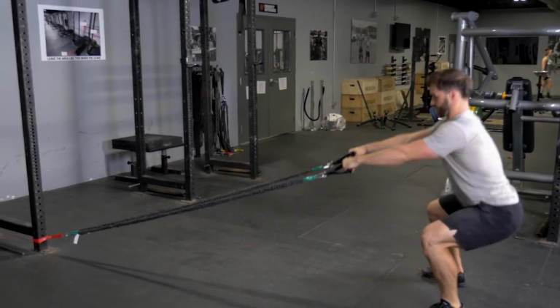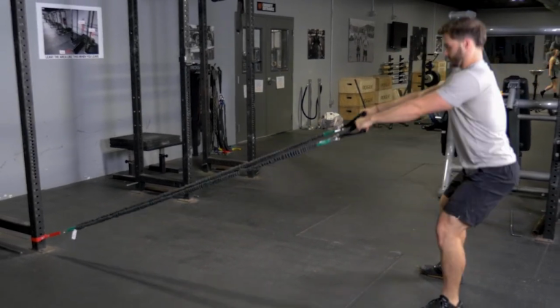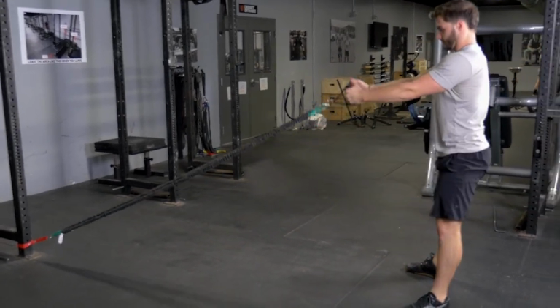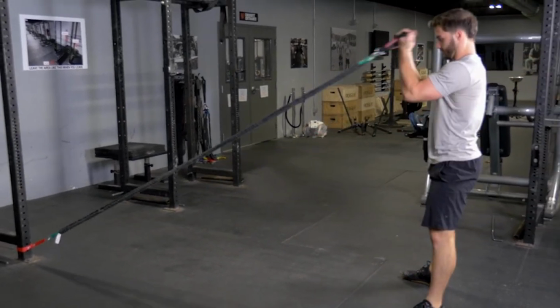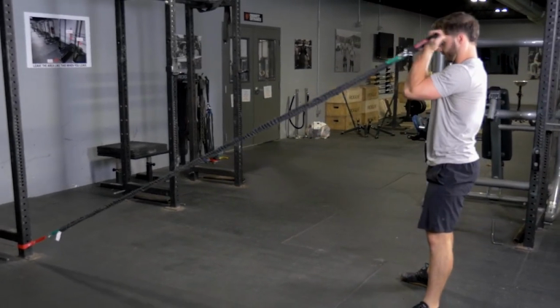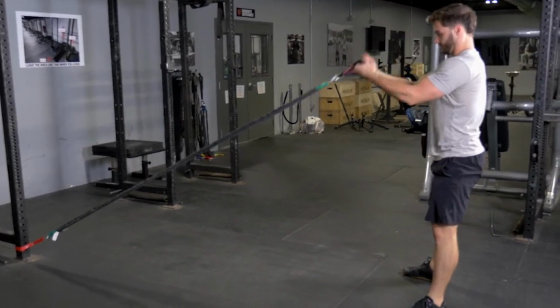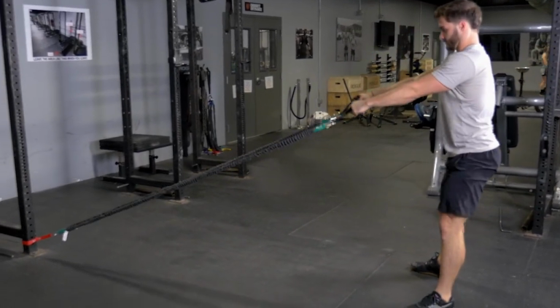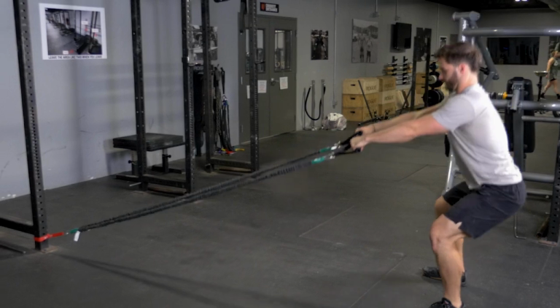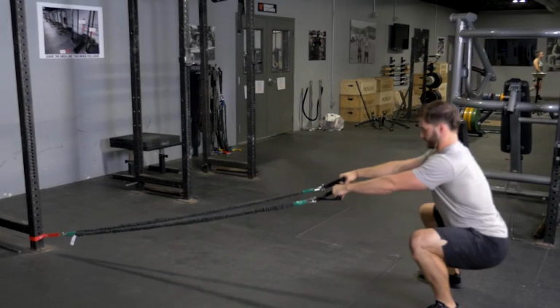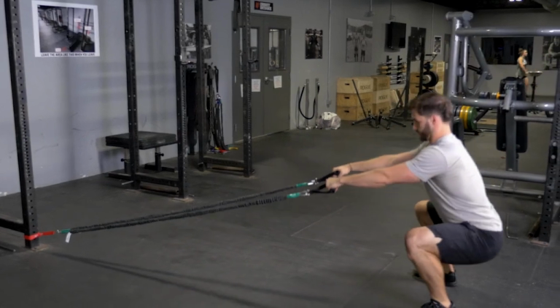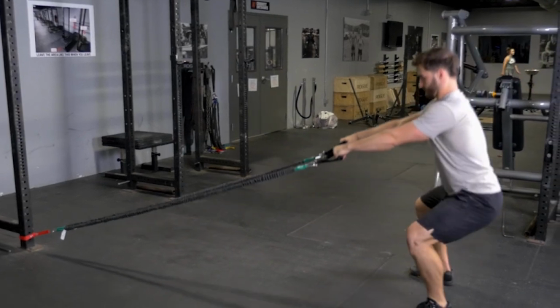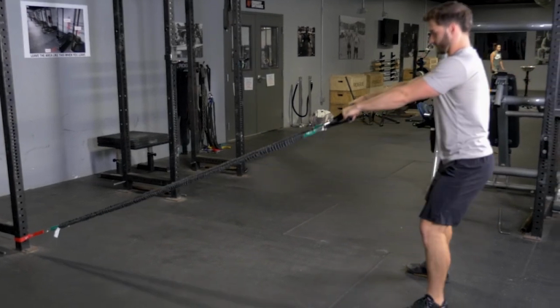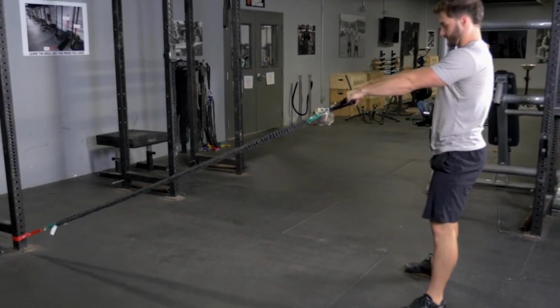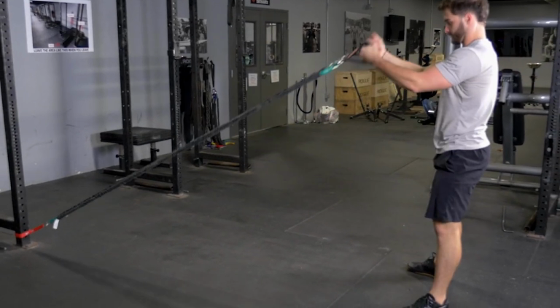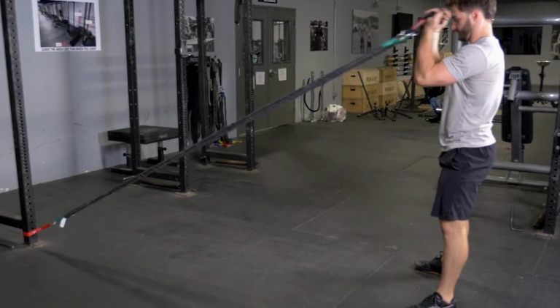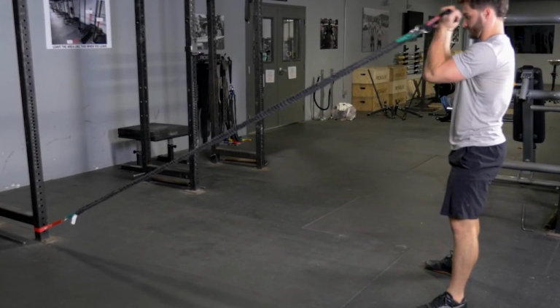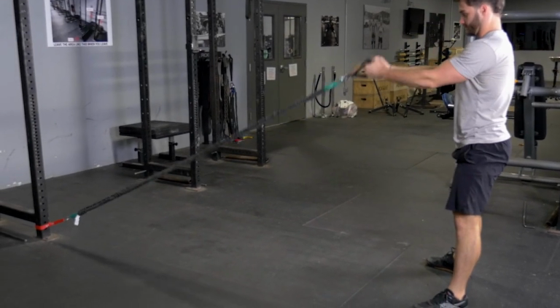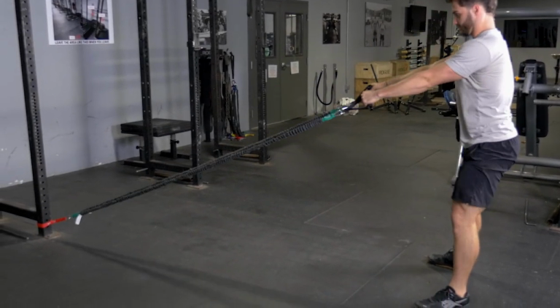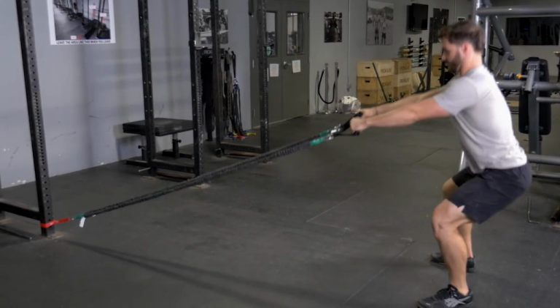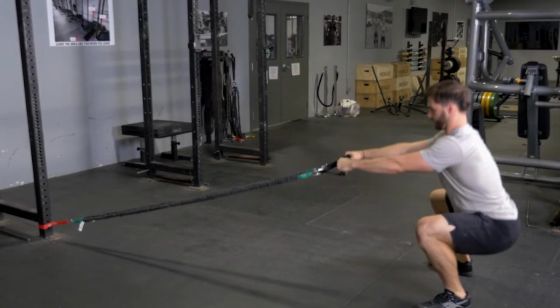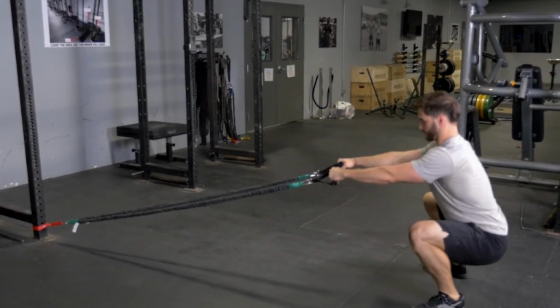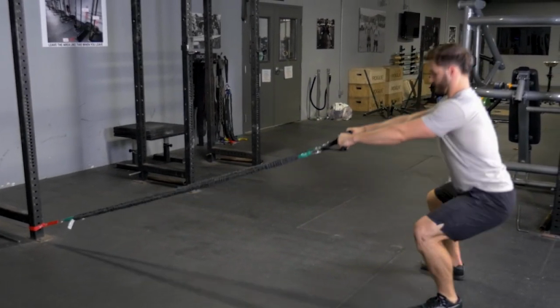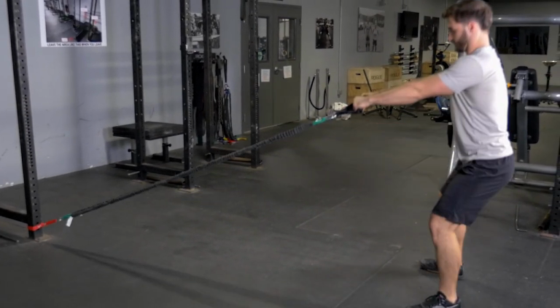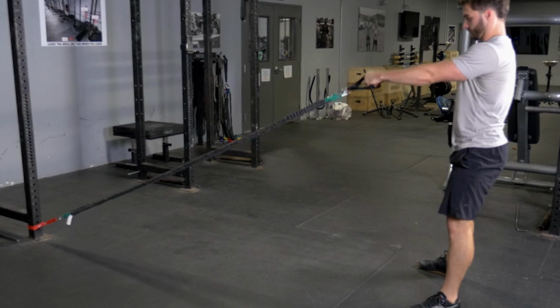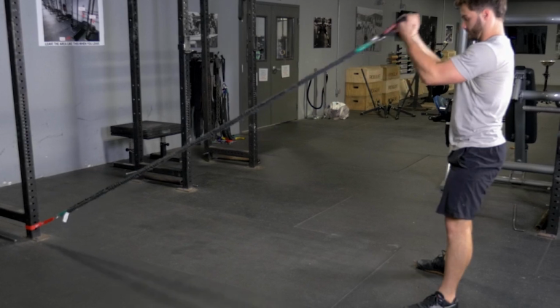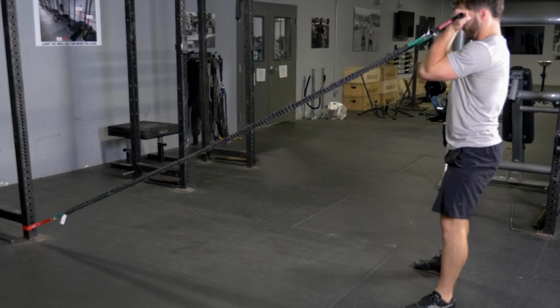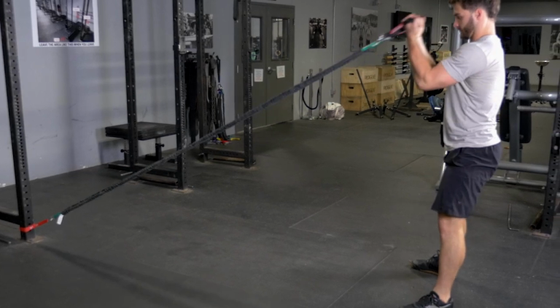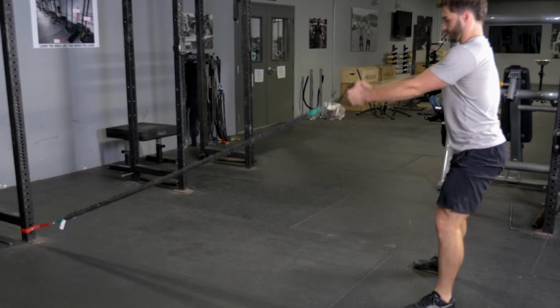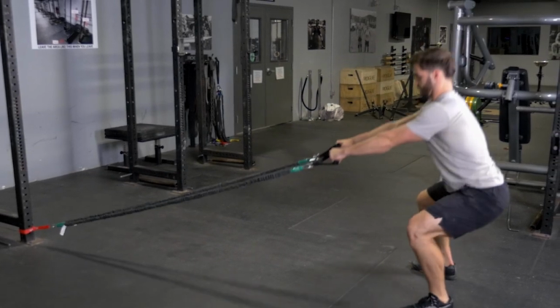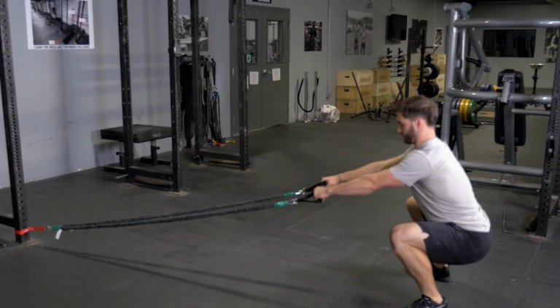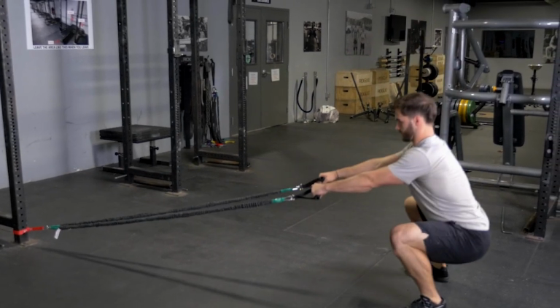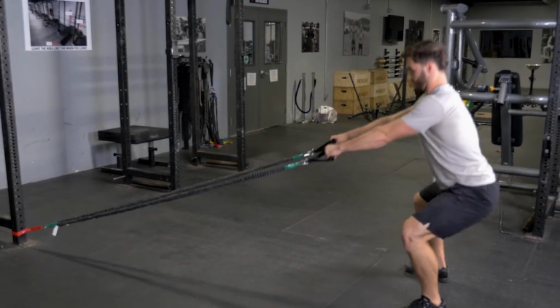Squat down, pushing your knees out and hips back, keeping your weight on your heels. Stand back up to the upright position and curl your hands towards your forehead.